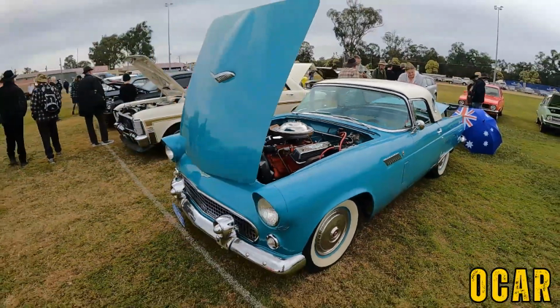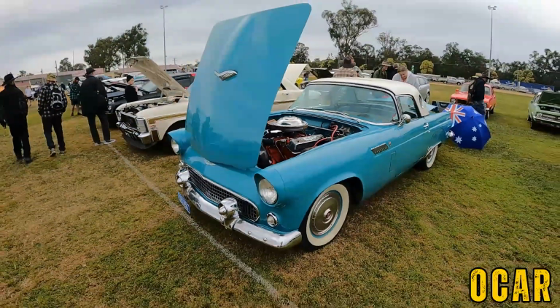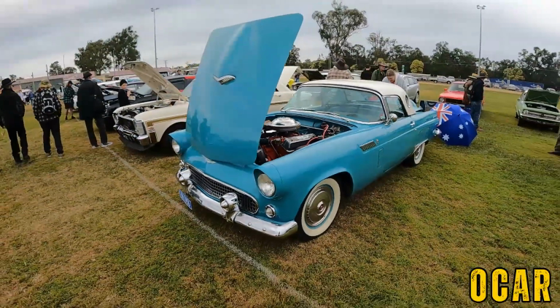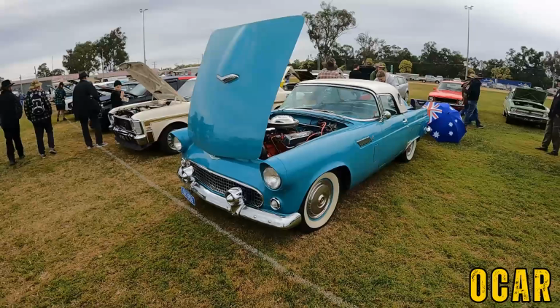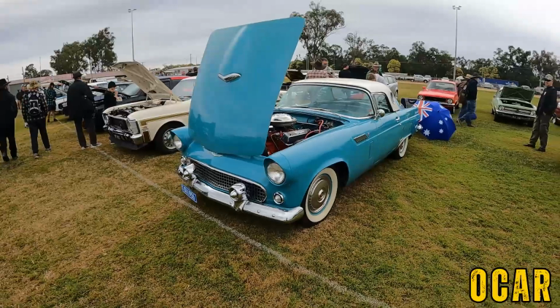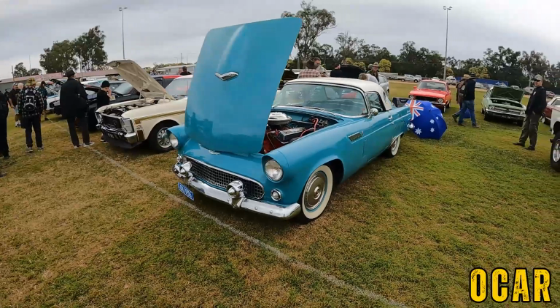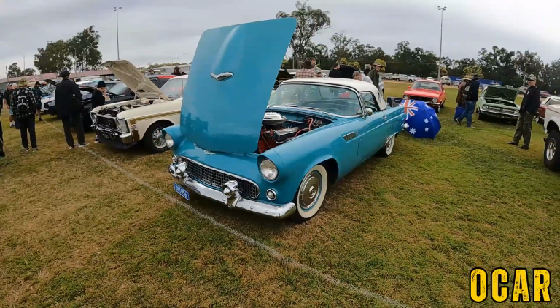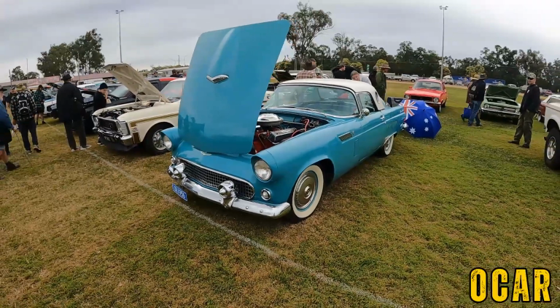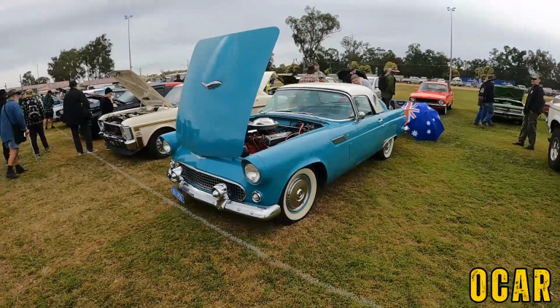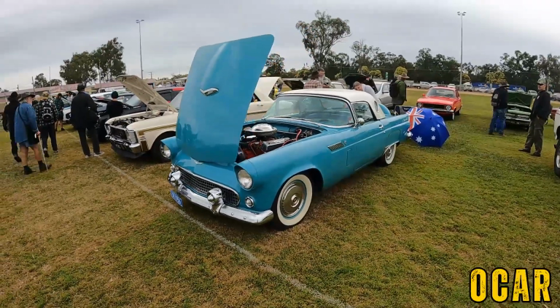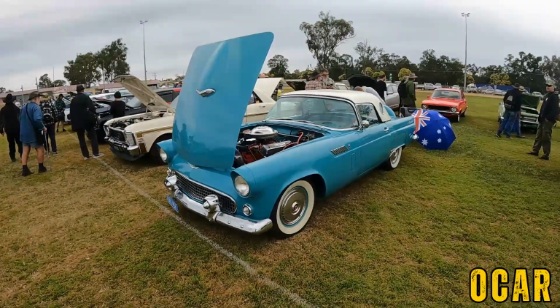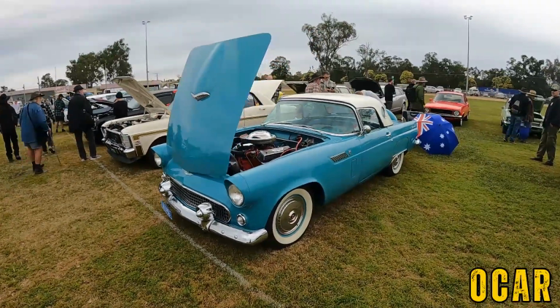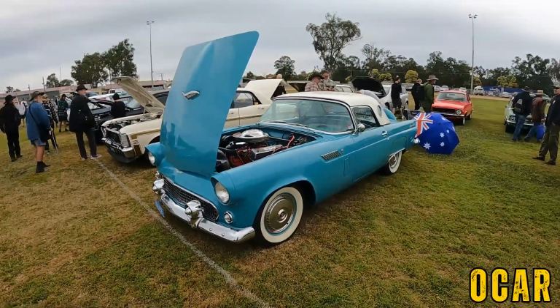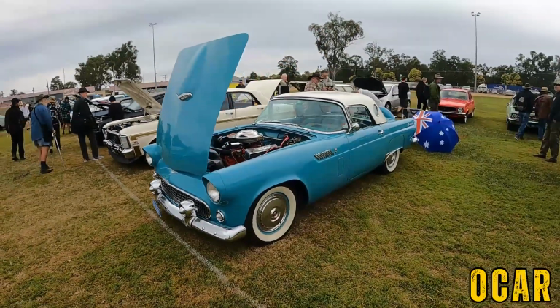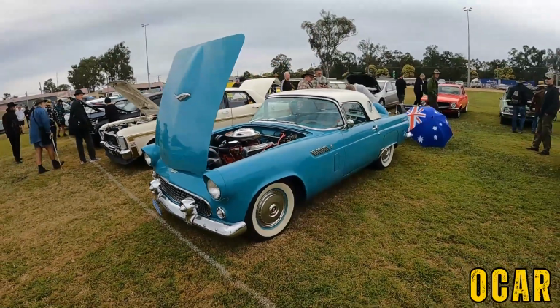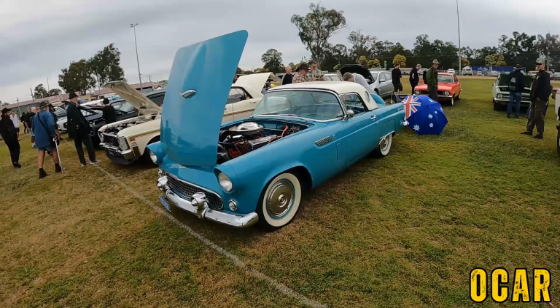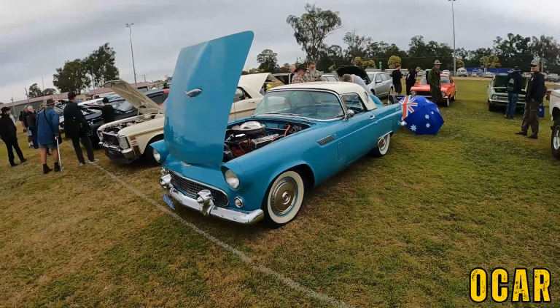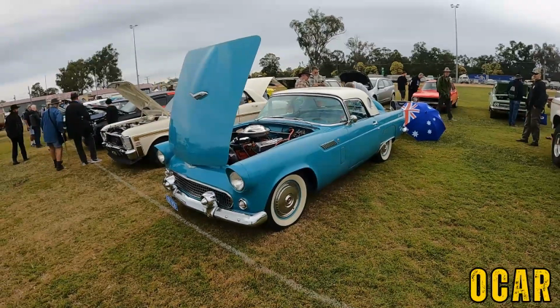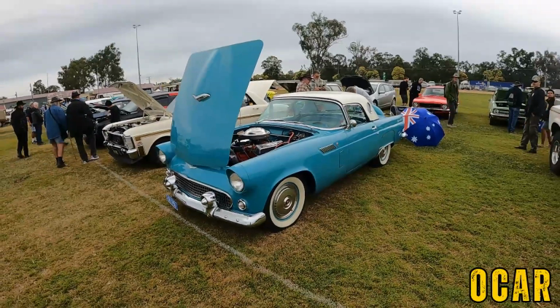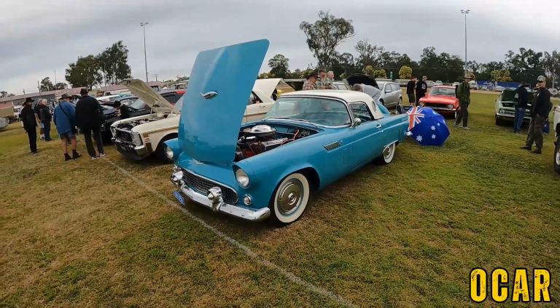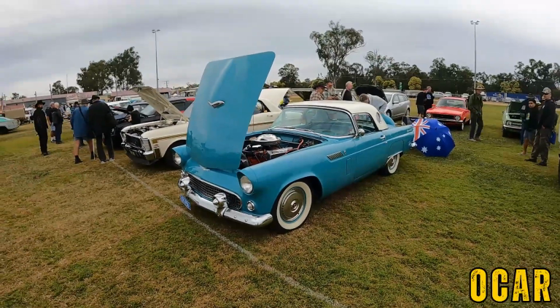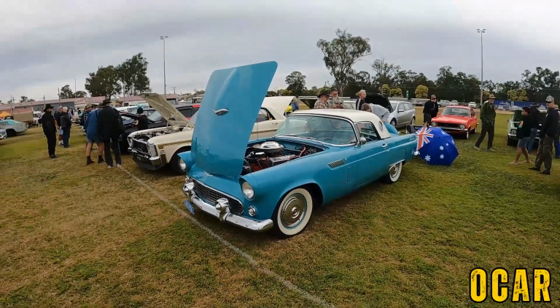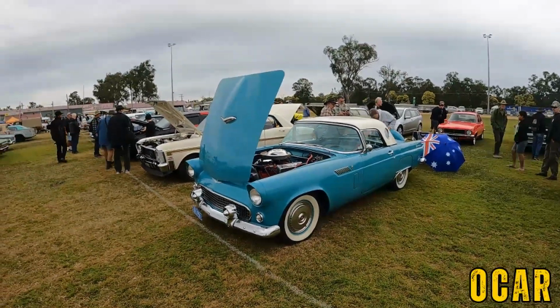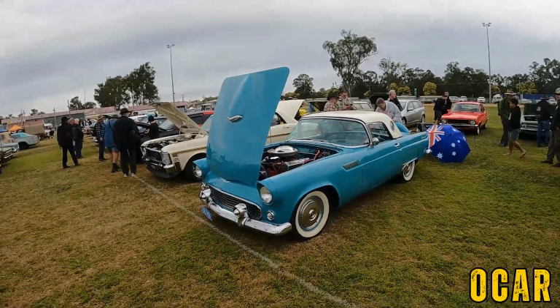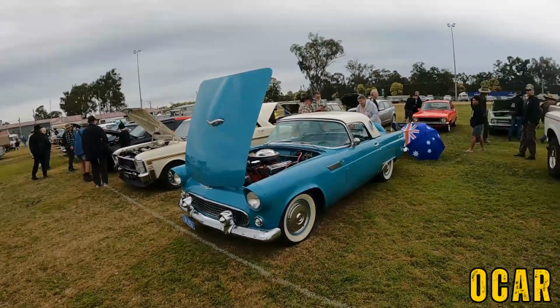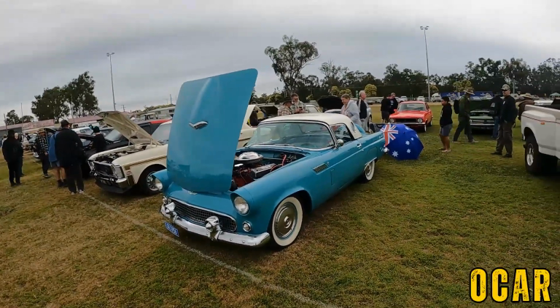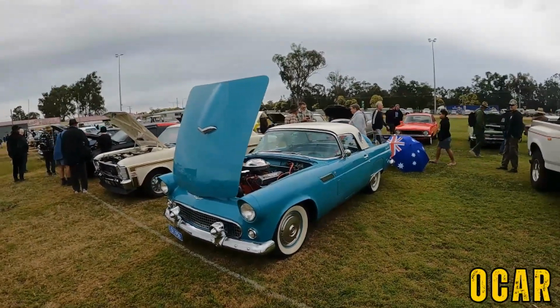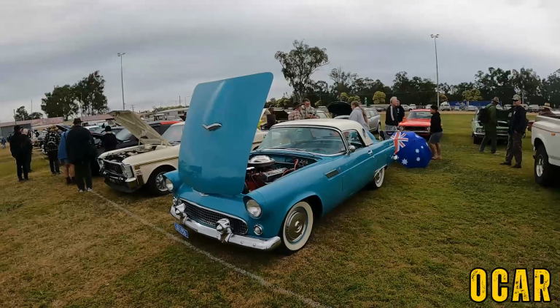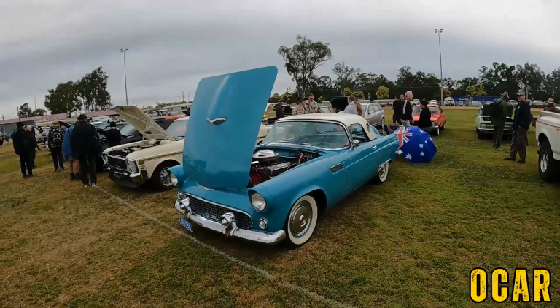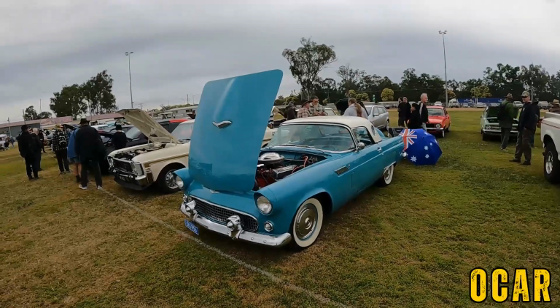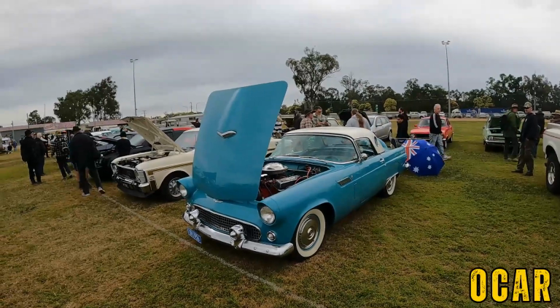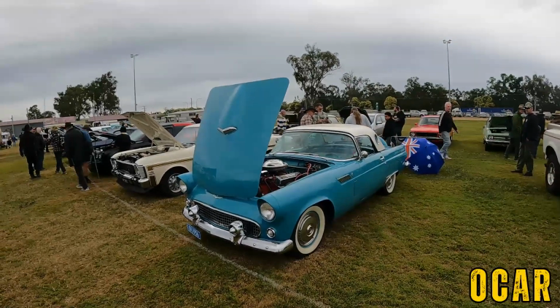Also have a 1956 Ford Thunderbird here — you know that I love these. This has the 312 cubic inch Y-block V8 and this one obviously has the porthole window. Absolutely love this car — this is a '56 model, it says so on the plate — very lovely.